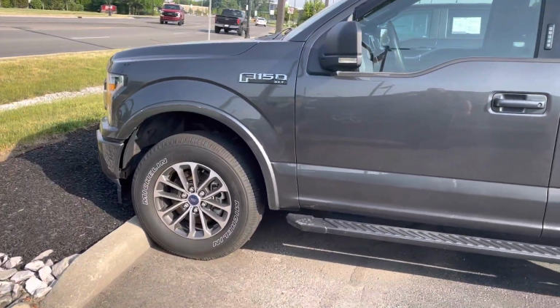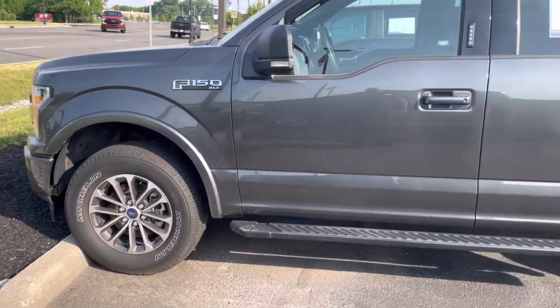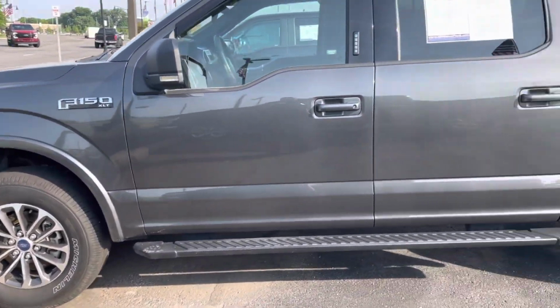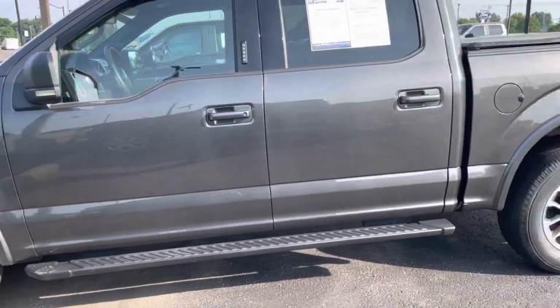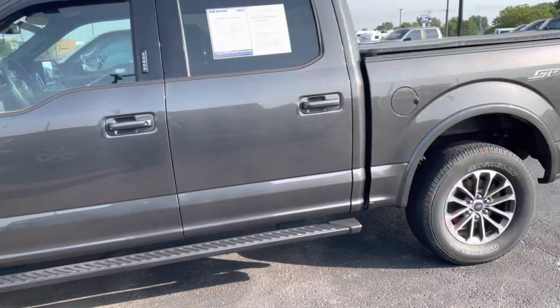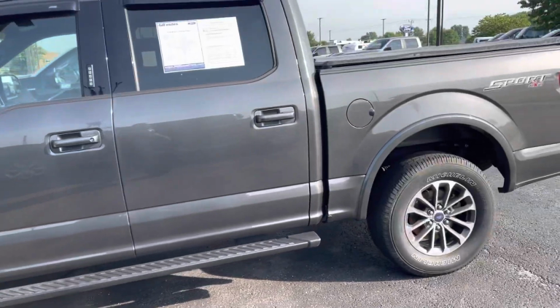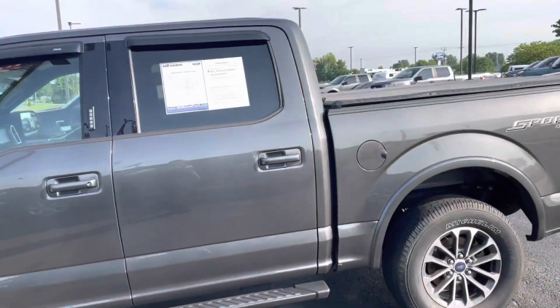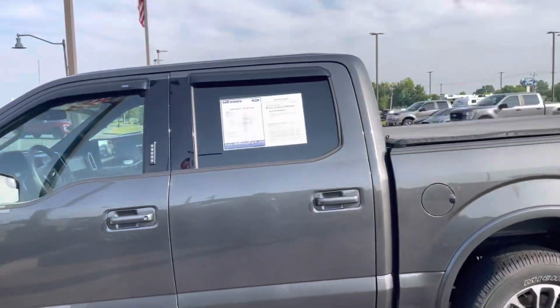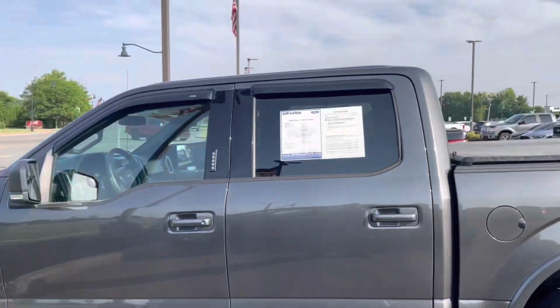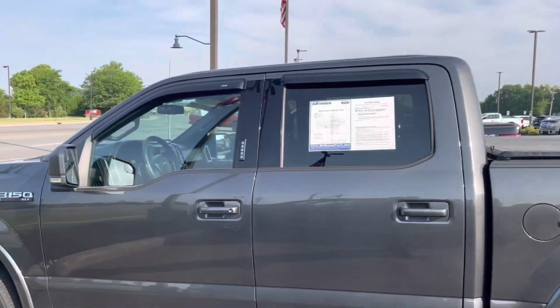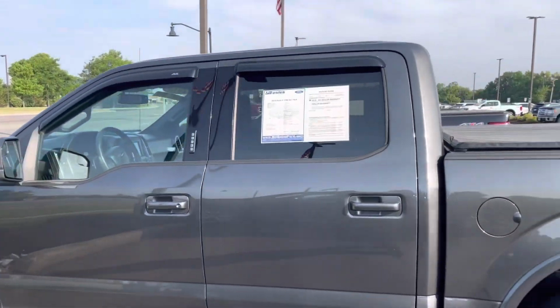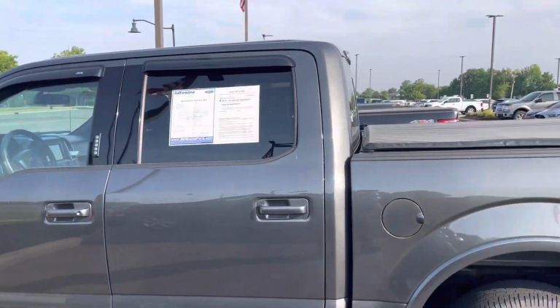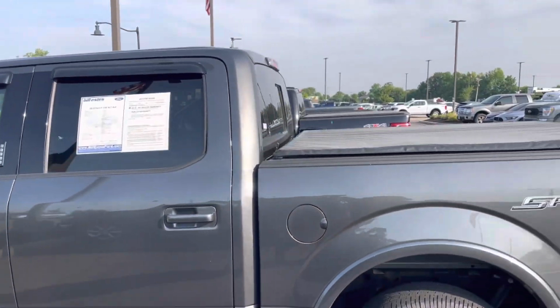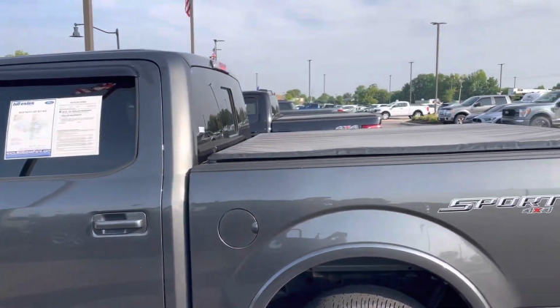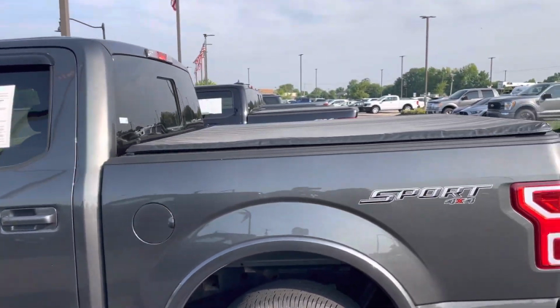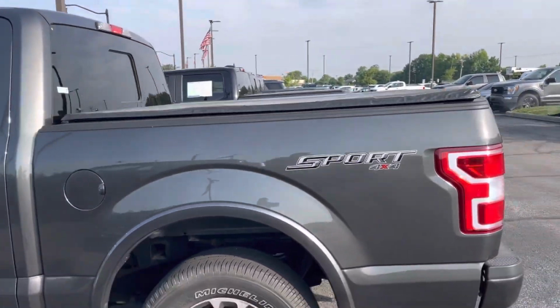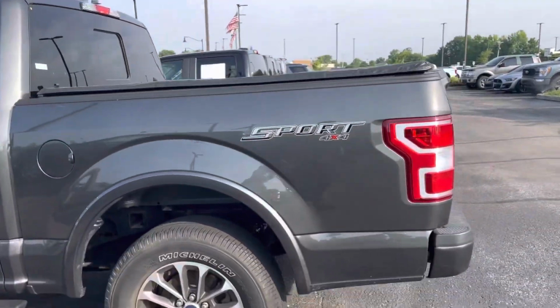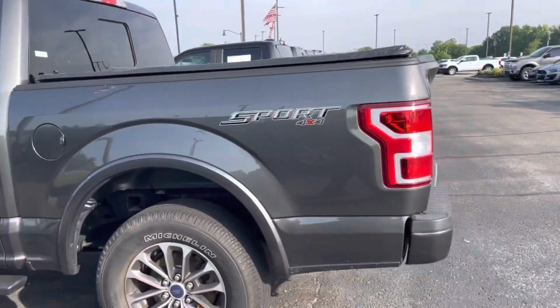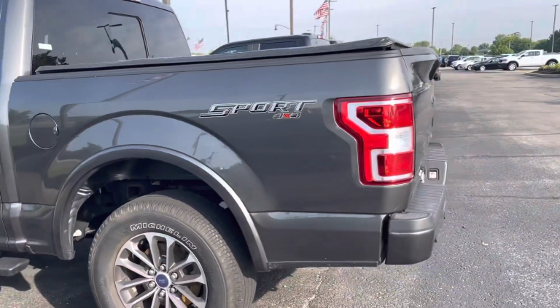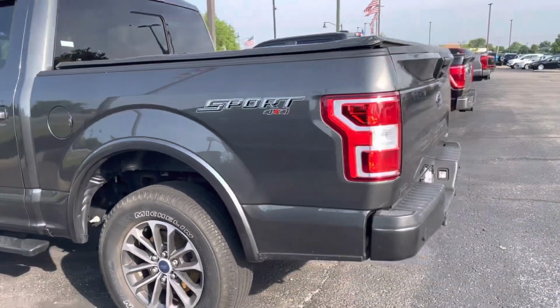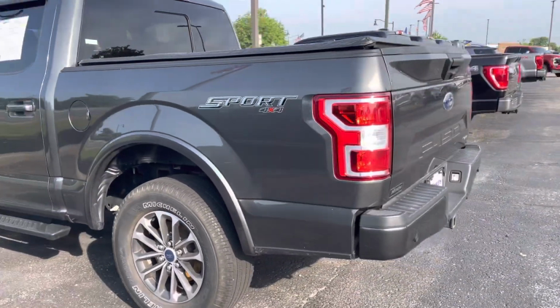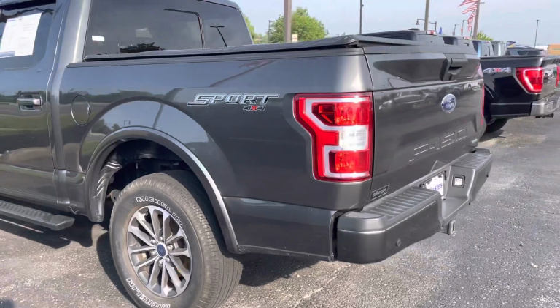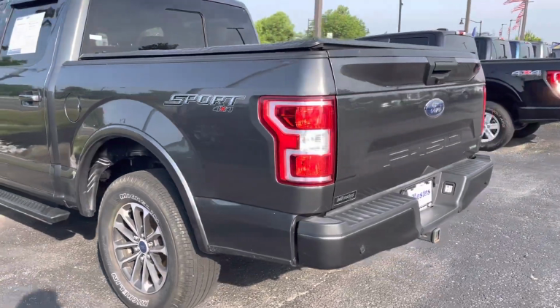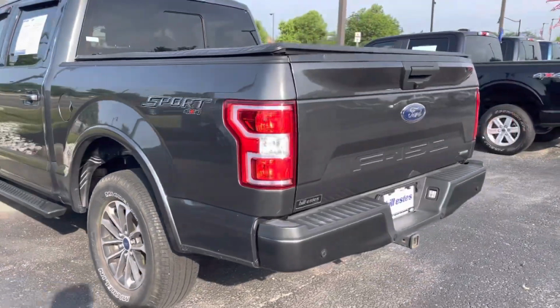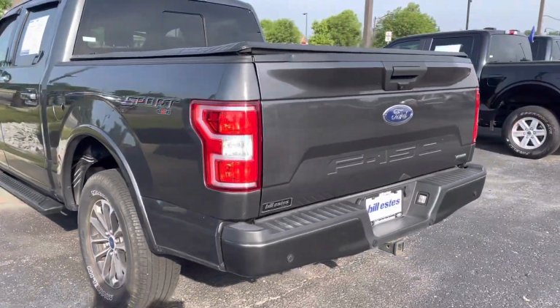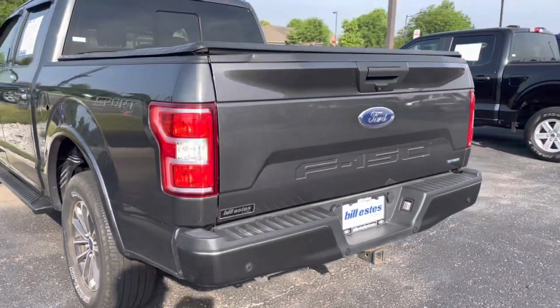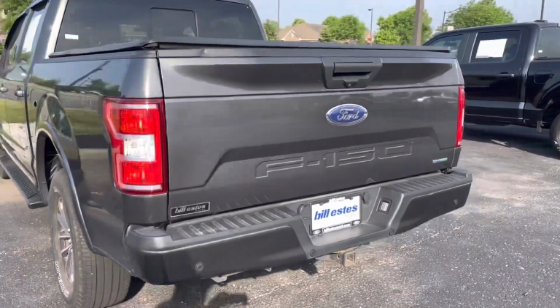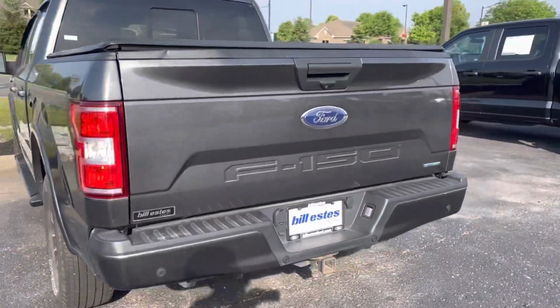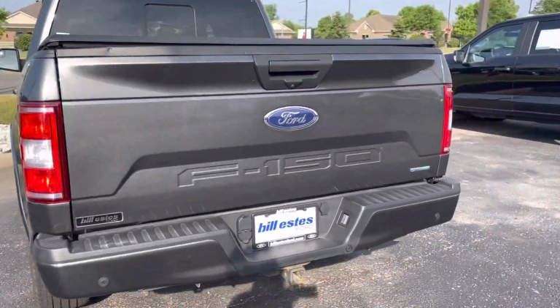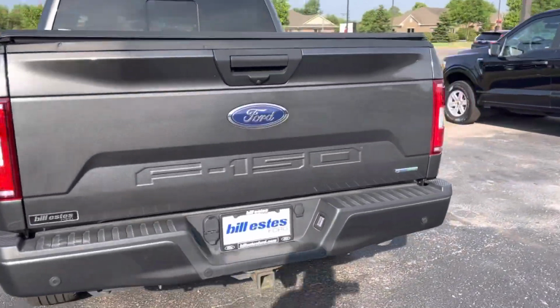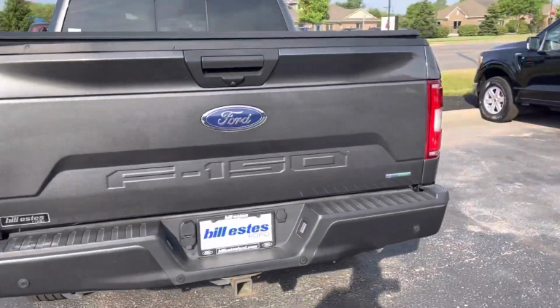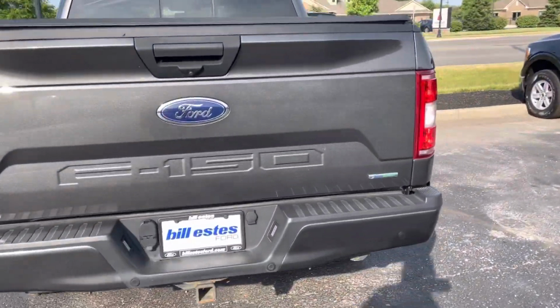It is also a blue certified vehicle. You can see it does have the window guards. Got the tonneau cover and everything on there. Body match bumpers and the wheels and everything — good looking truck.